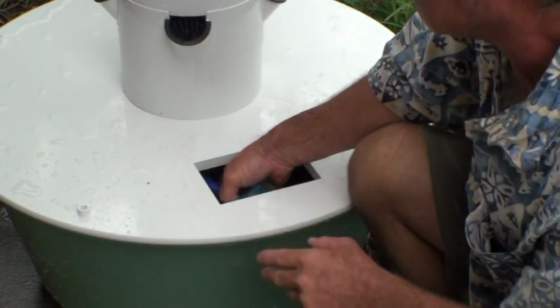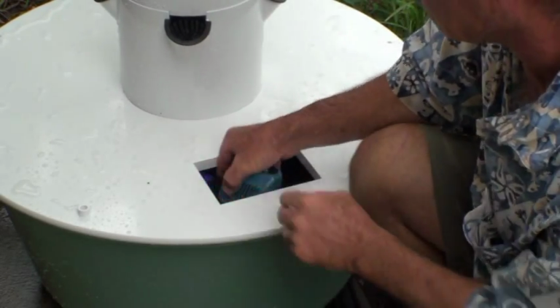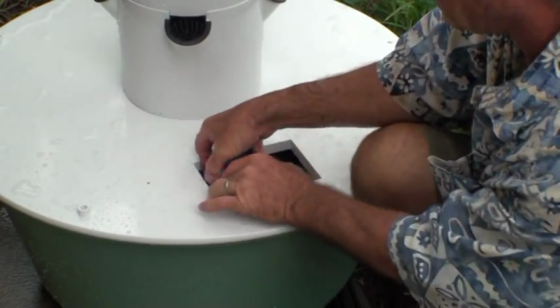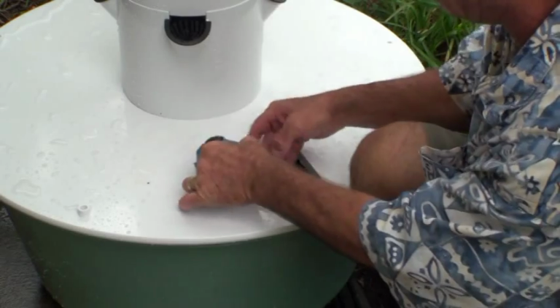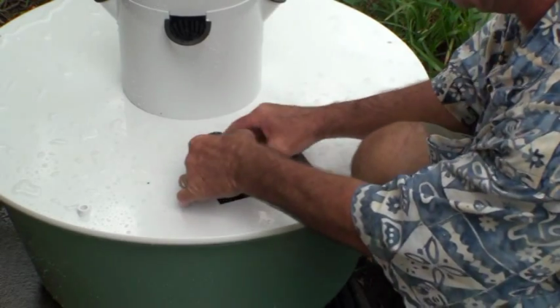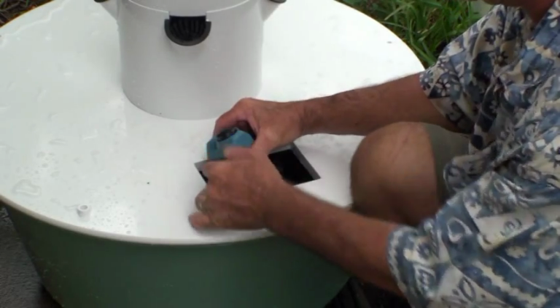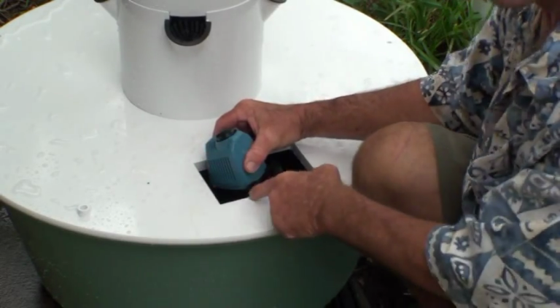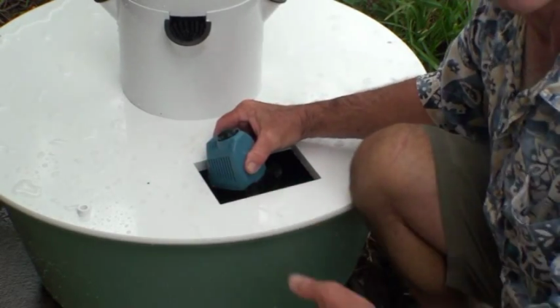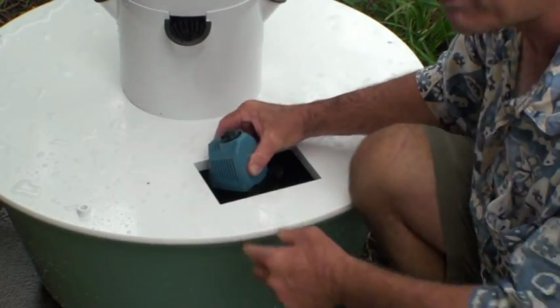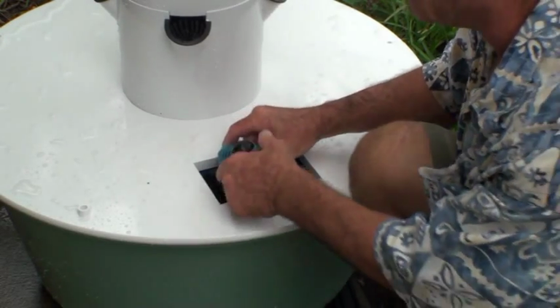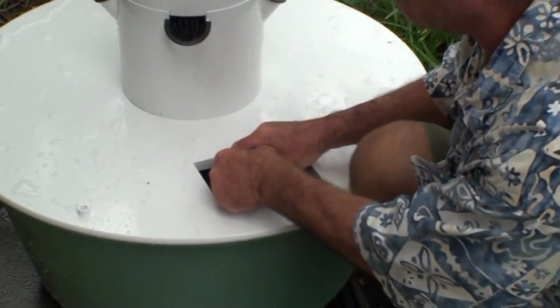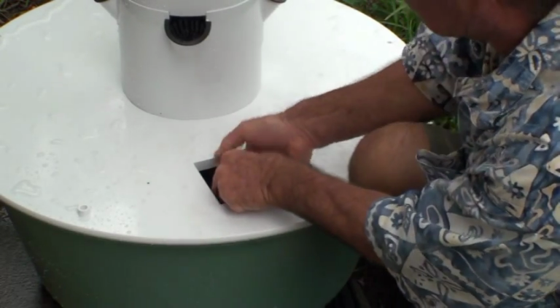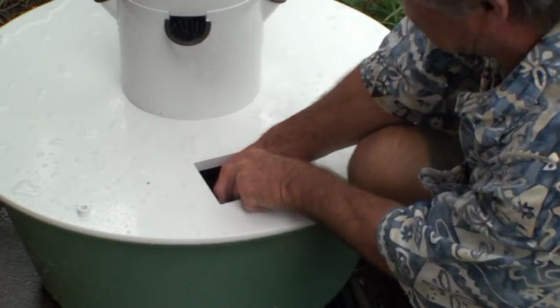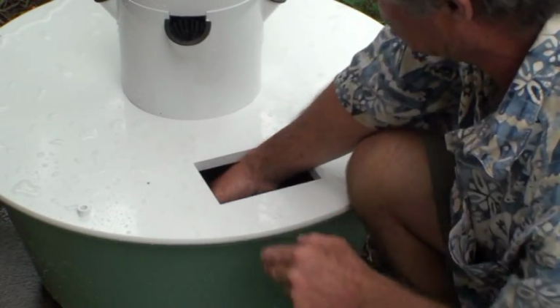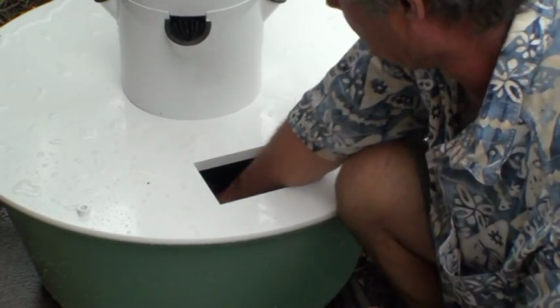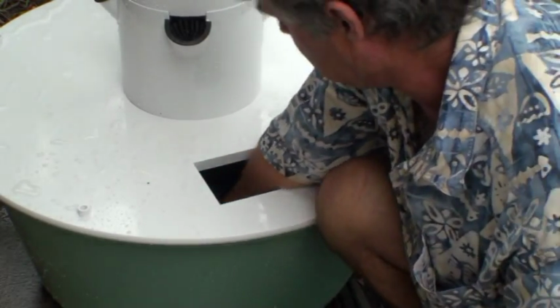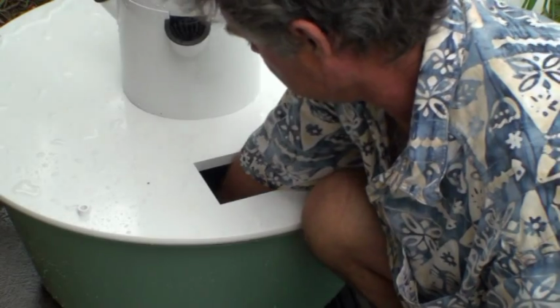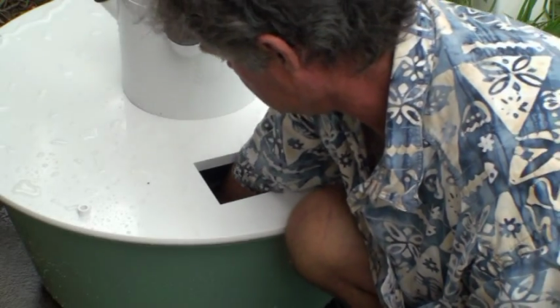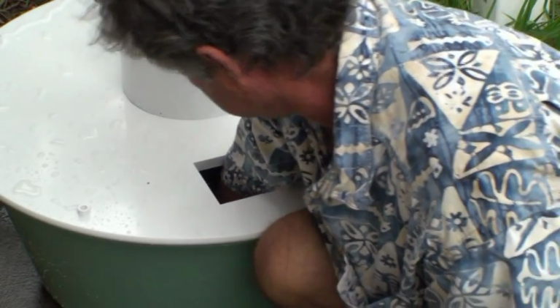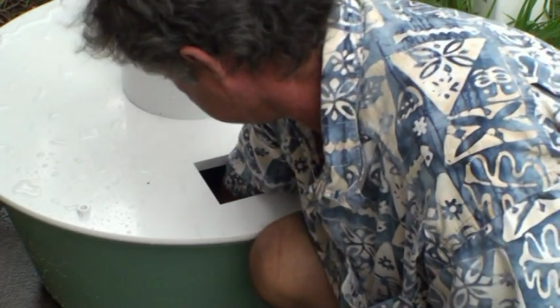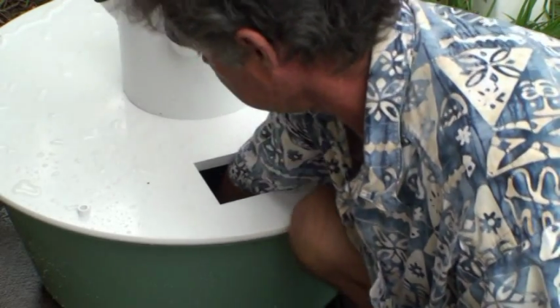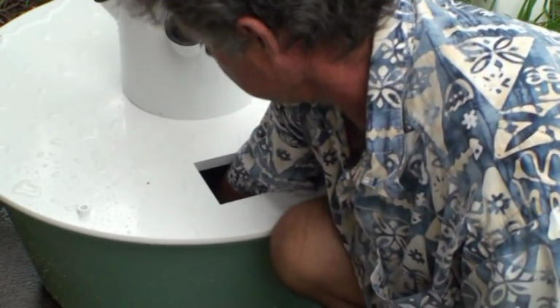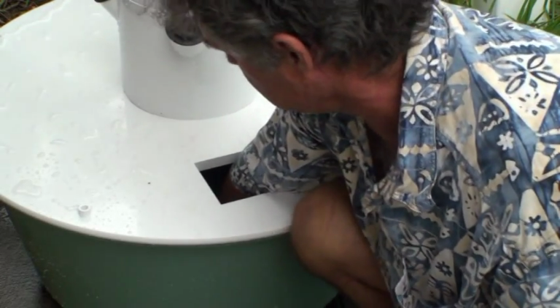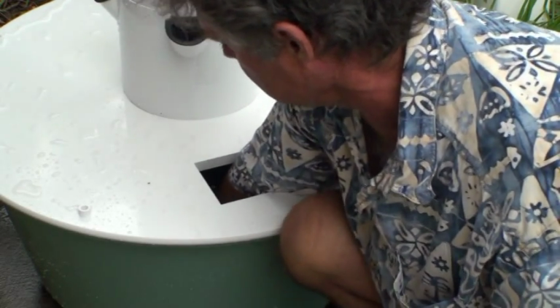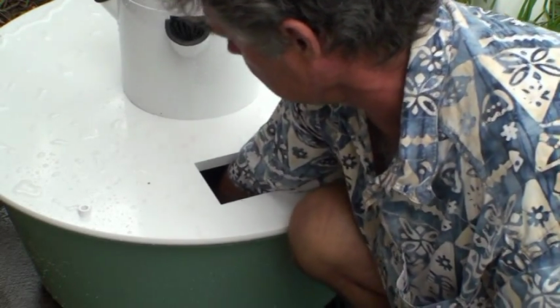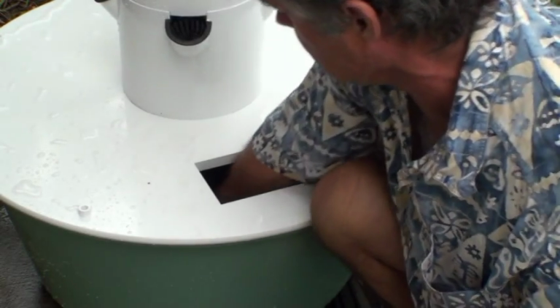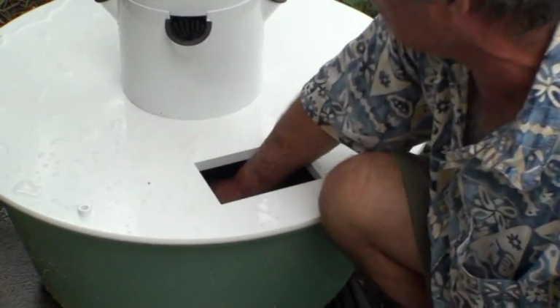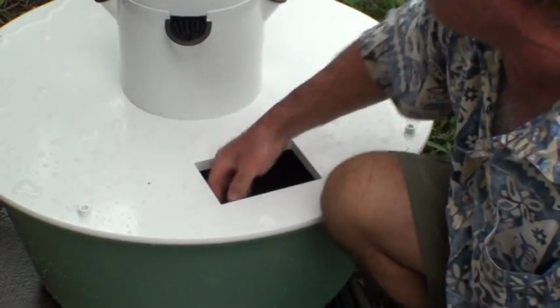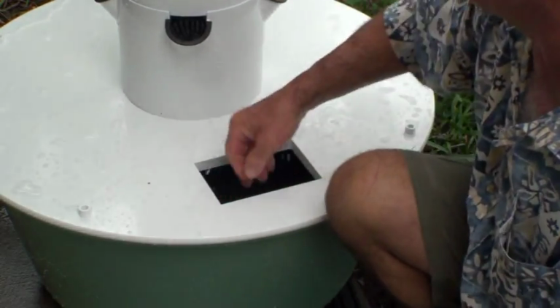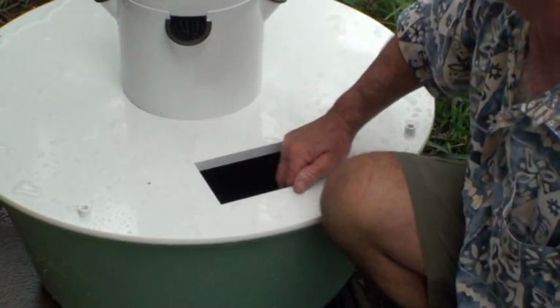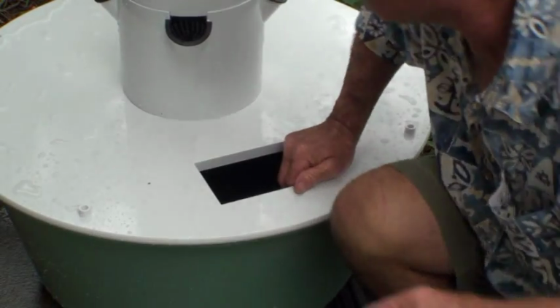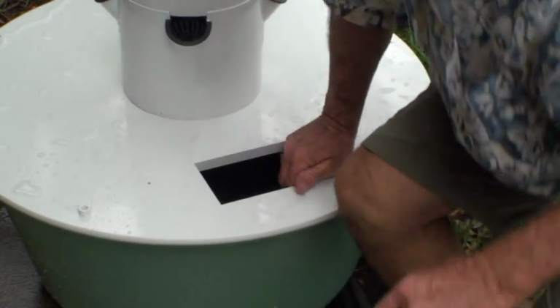I'm going to stick the suction cups on the bottom of this — just stick them back on the bottom, a little to the side. Maybe you have too much water in it. No, that shouldn't matter. It's a pump thing.